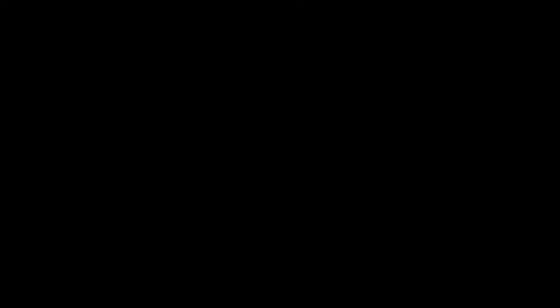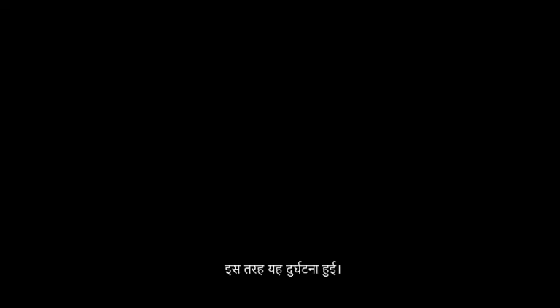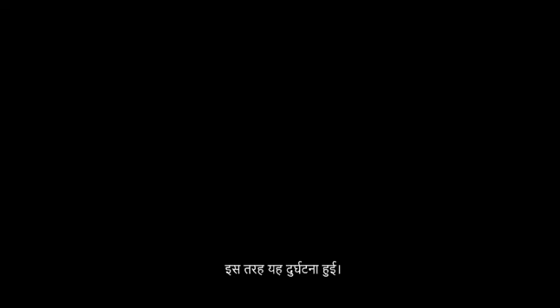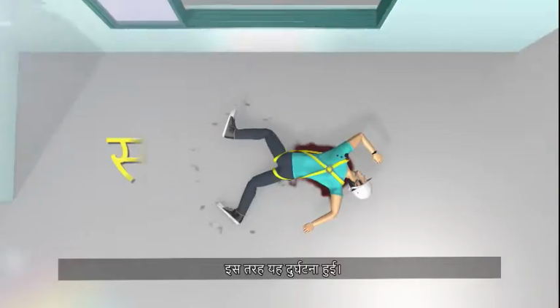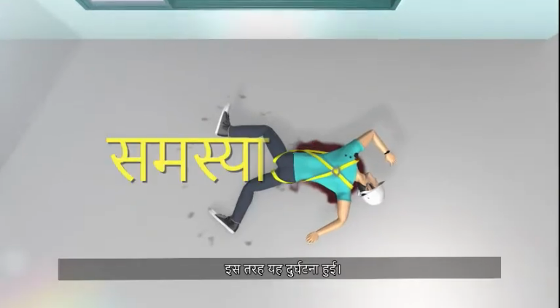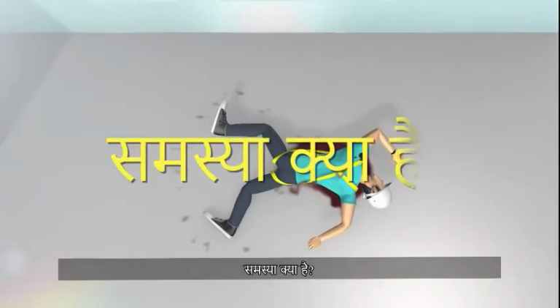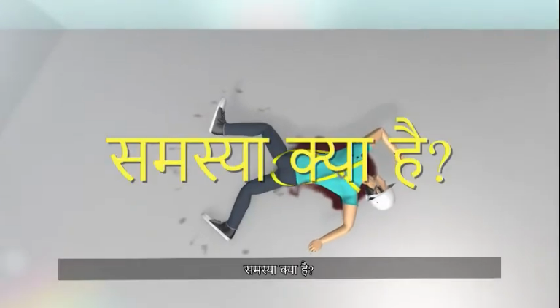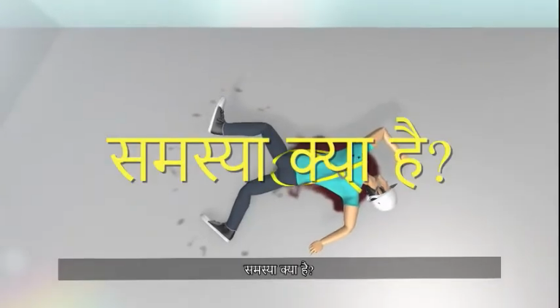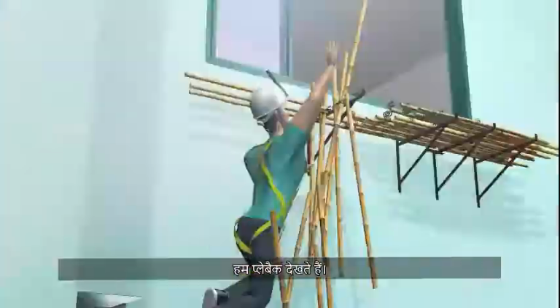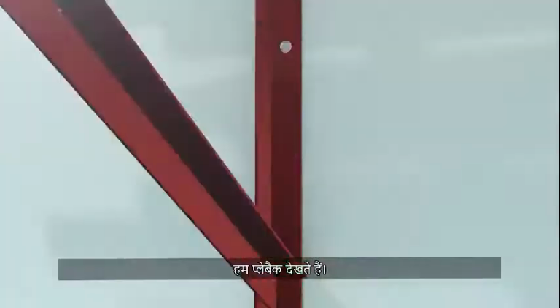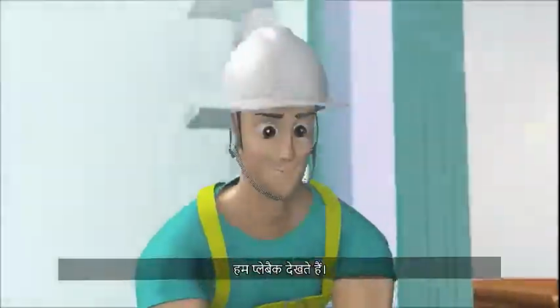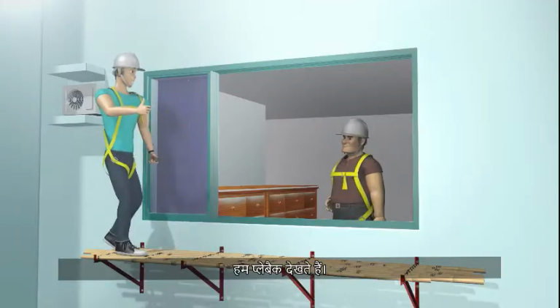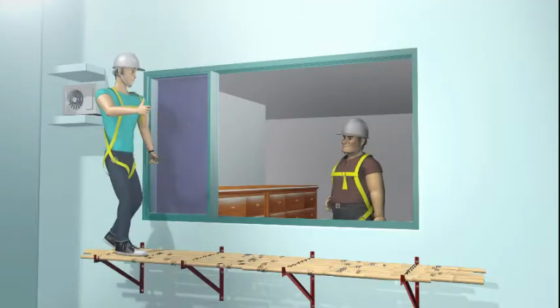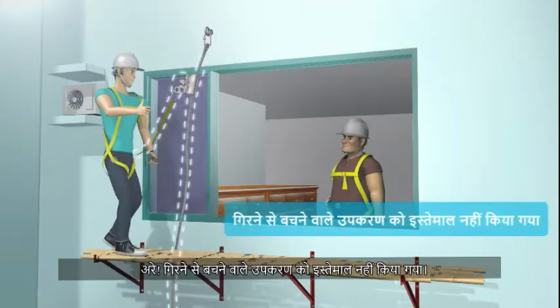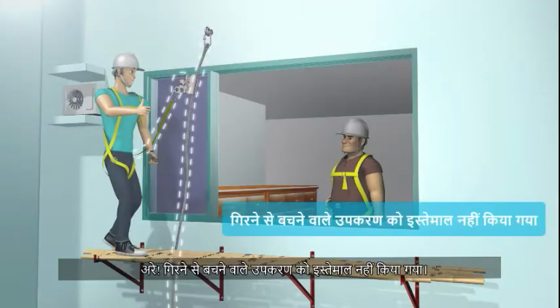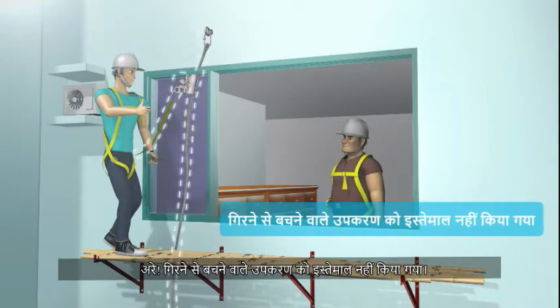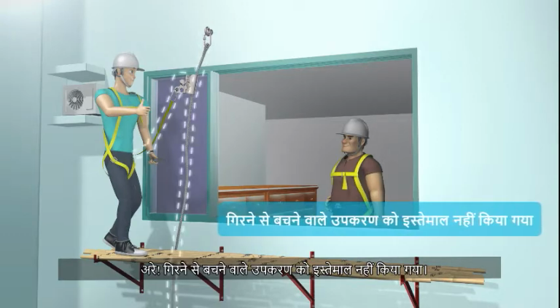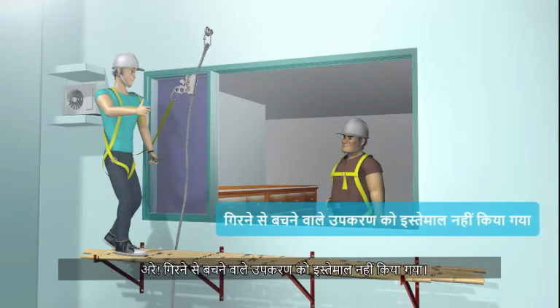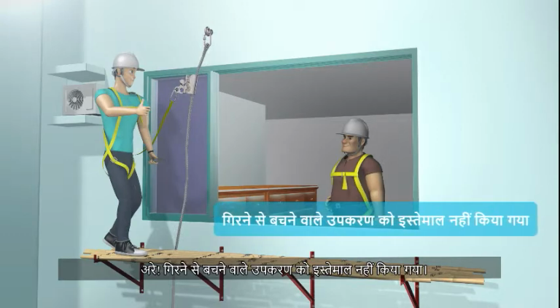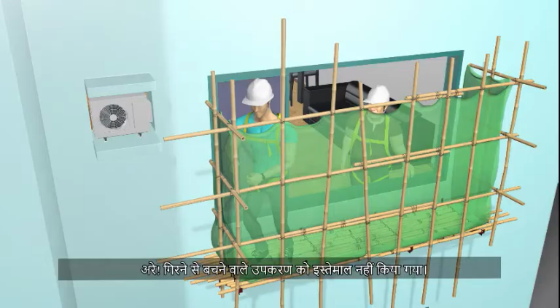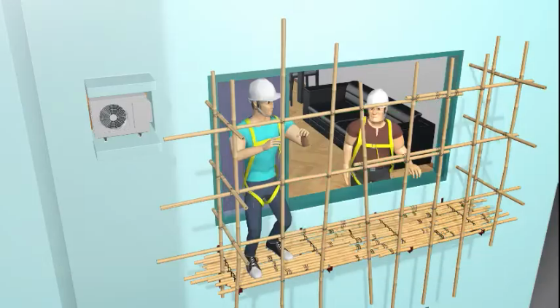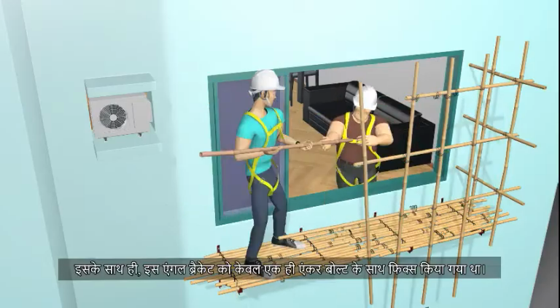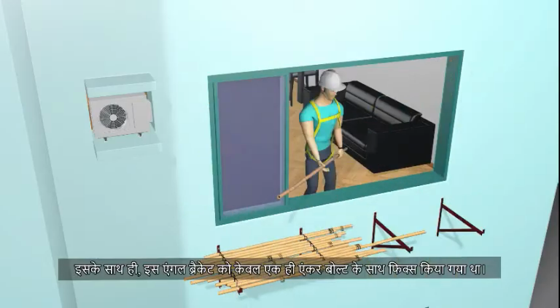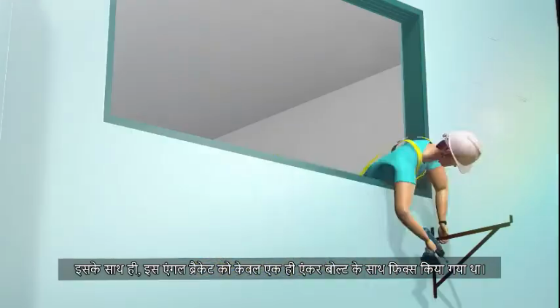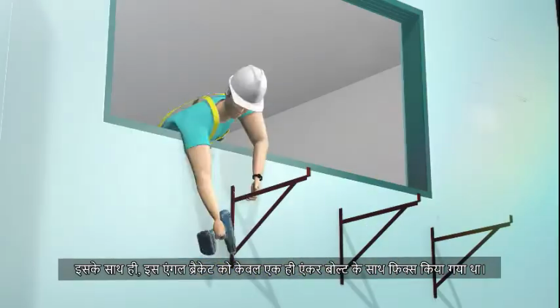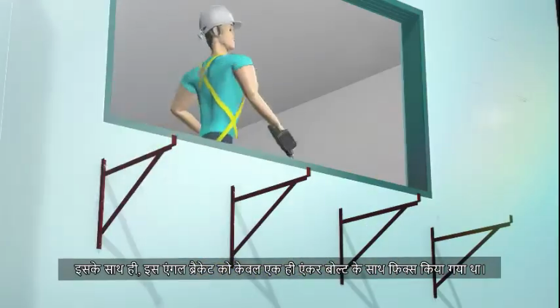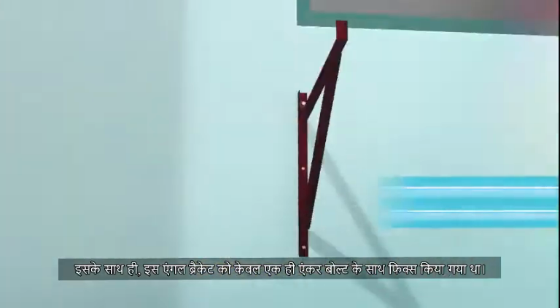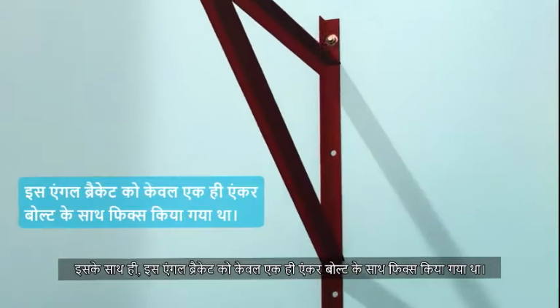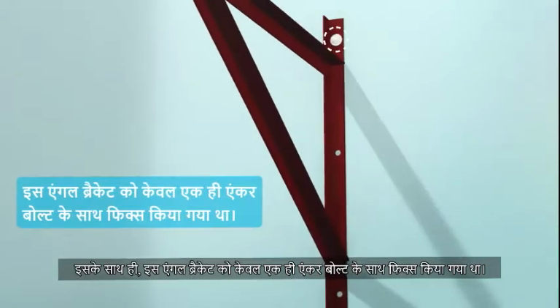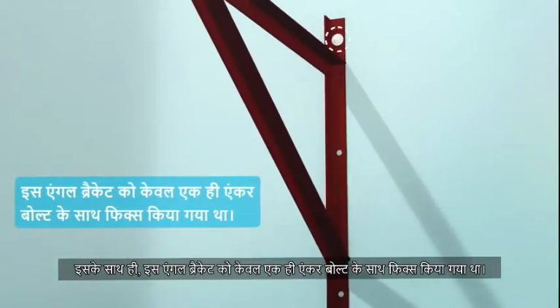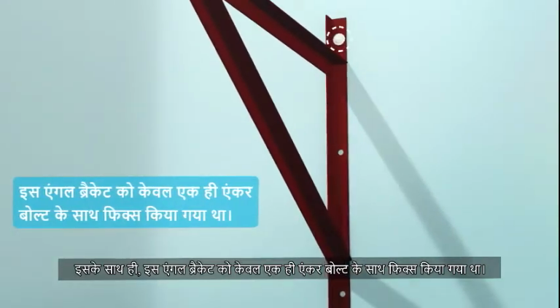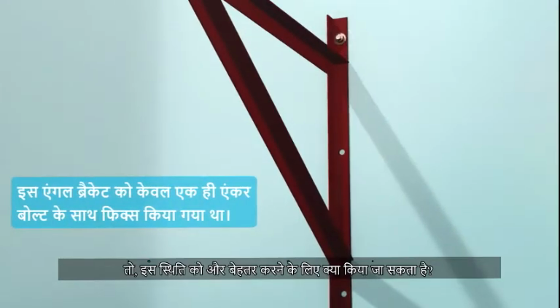That's how this accident happened. What's the problem? Let's see the playback. Fall arresting equipment was not used. Also, this angle bracket was fixed by only one anchor bolt.